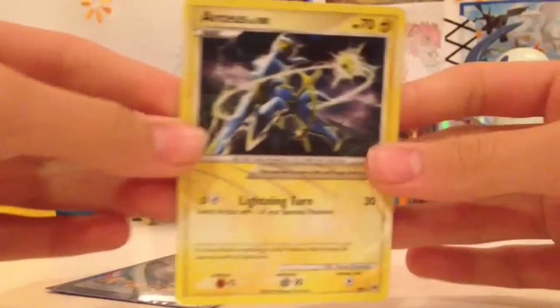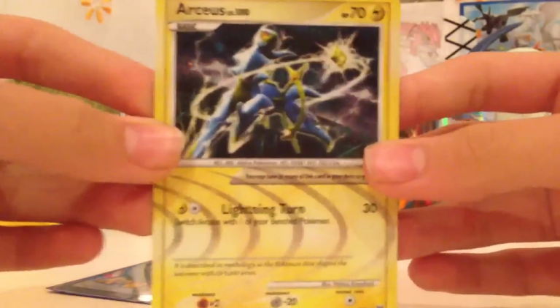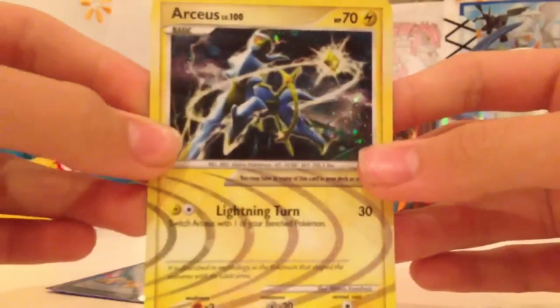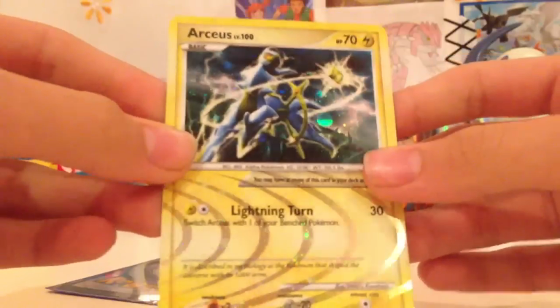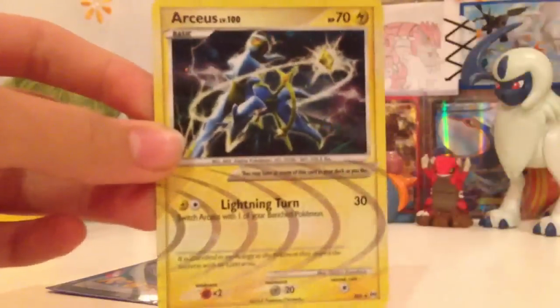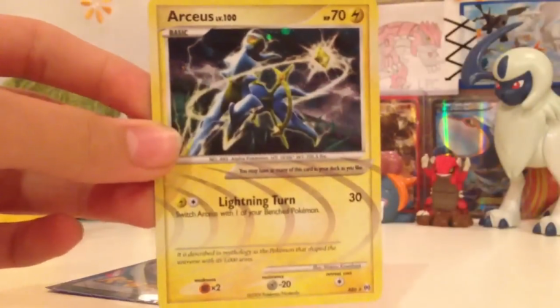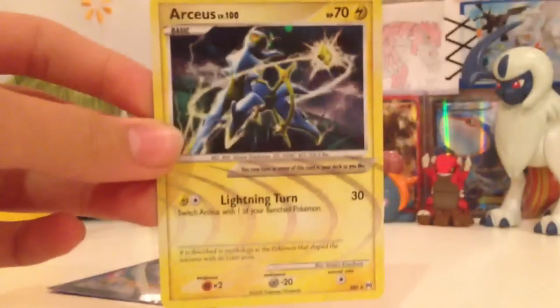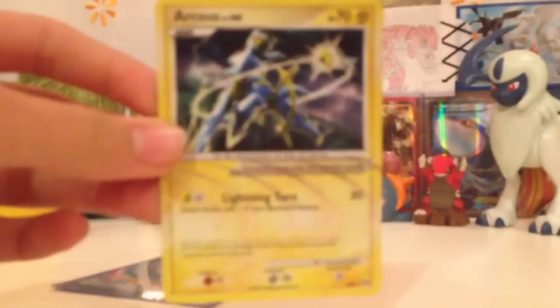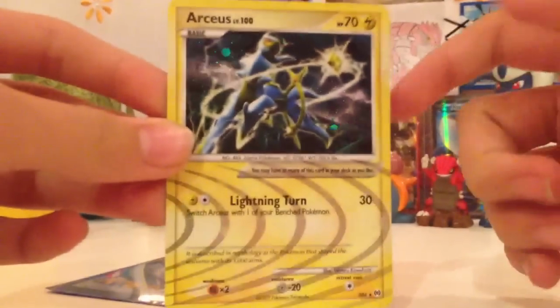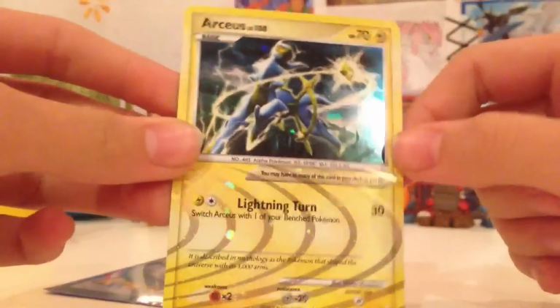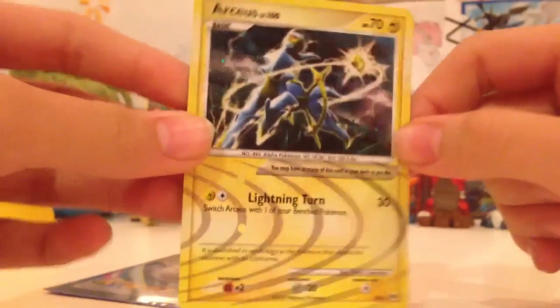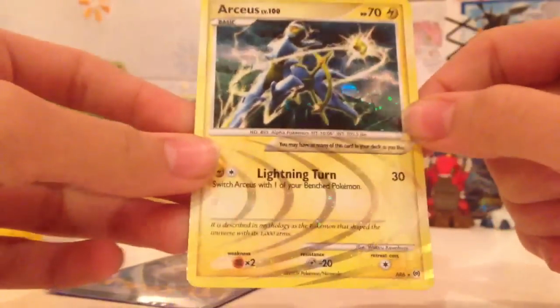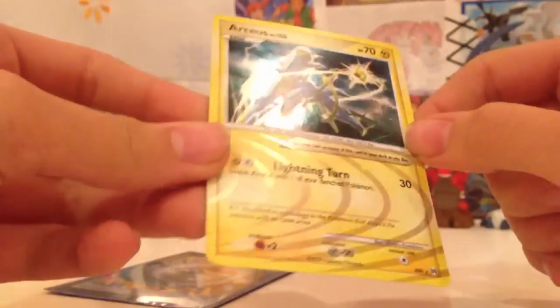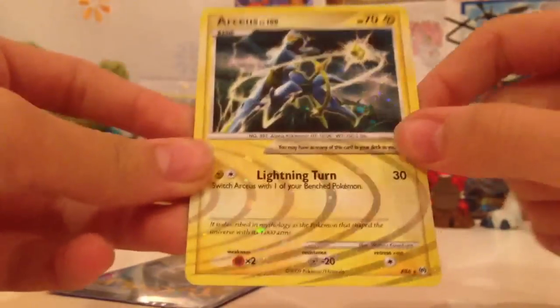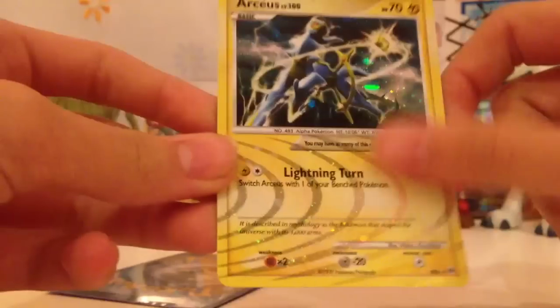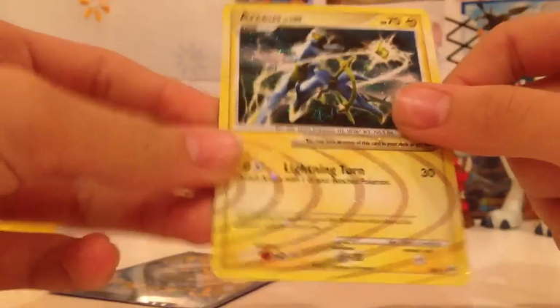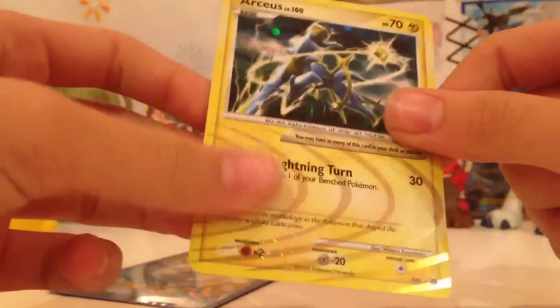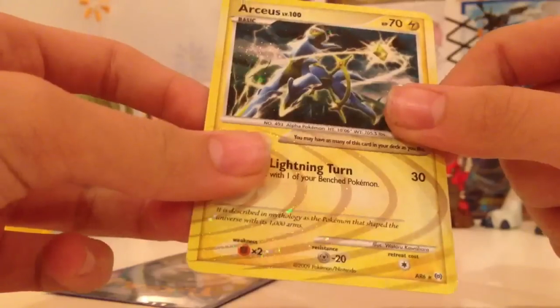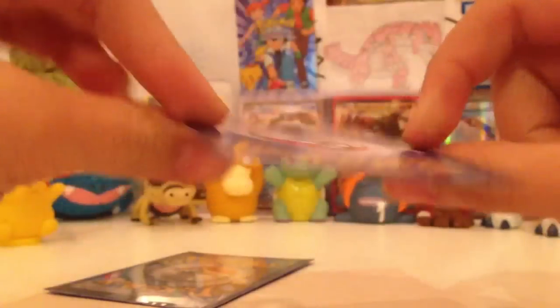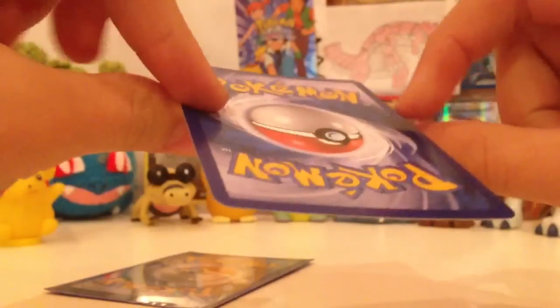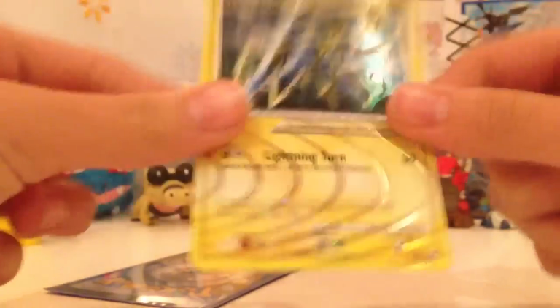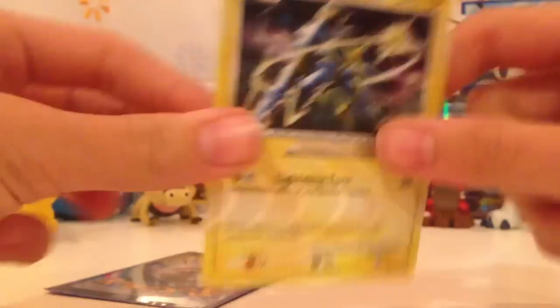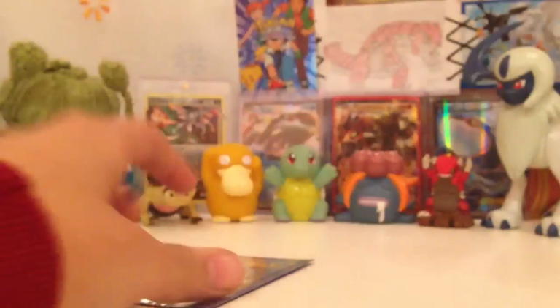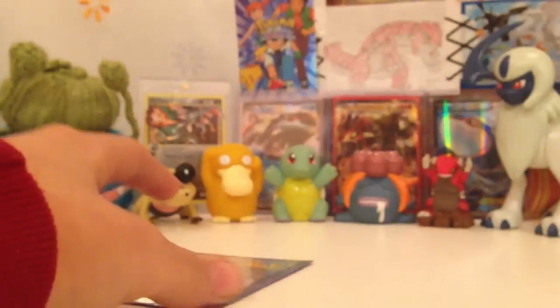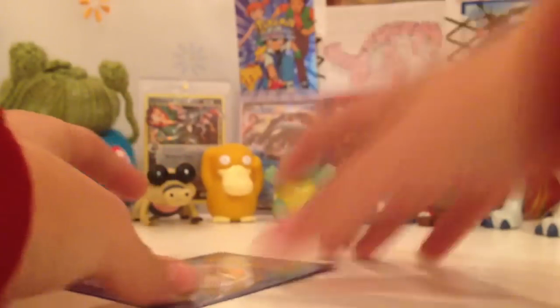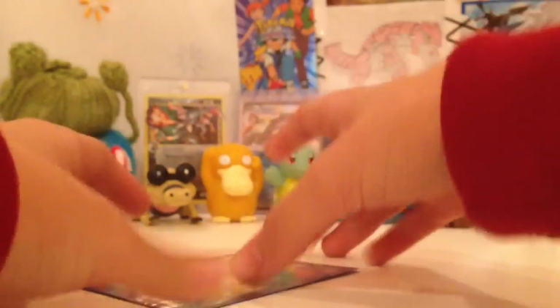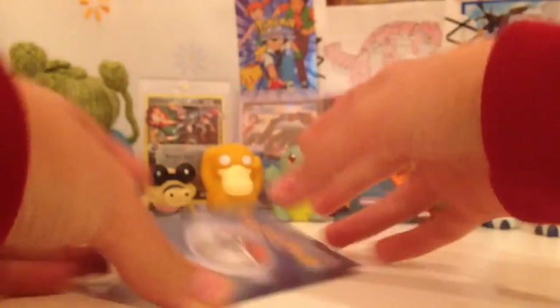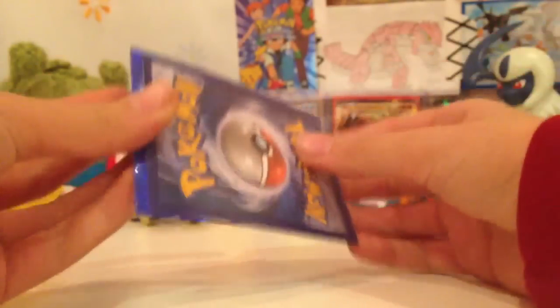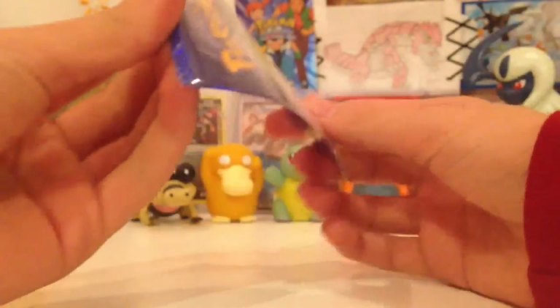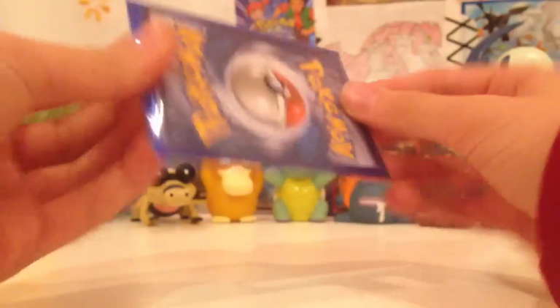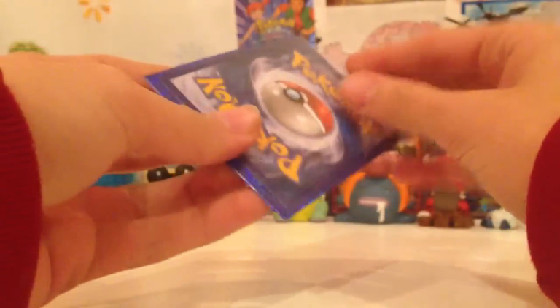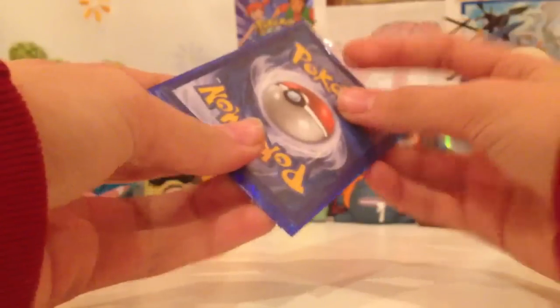Ooh, an Arceus Lightning! I already have this, so now this is my third one. Really nice. Thank you. That's a nice card.